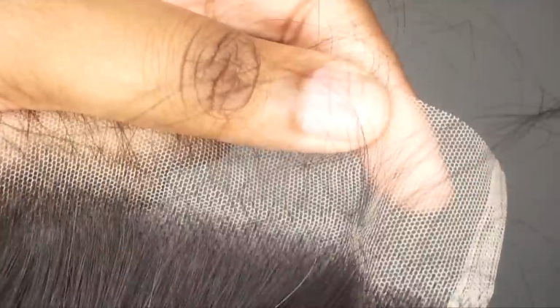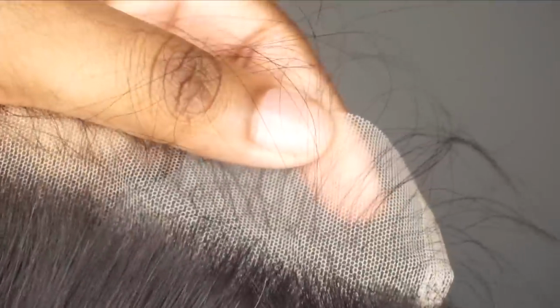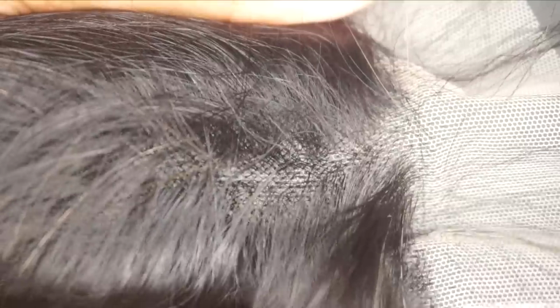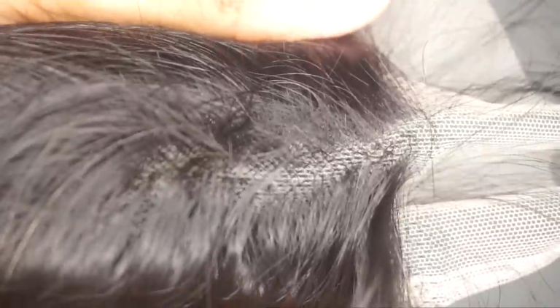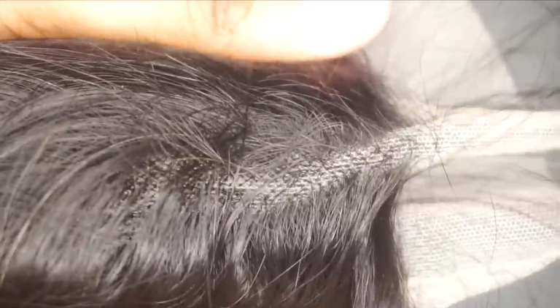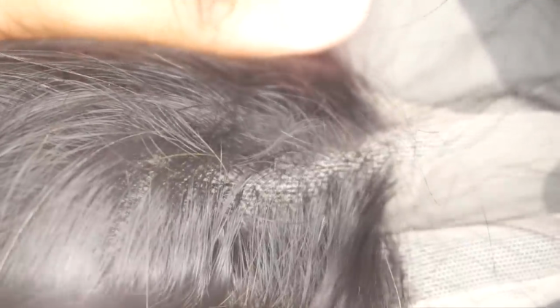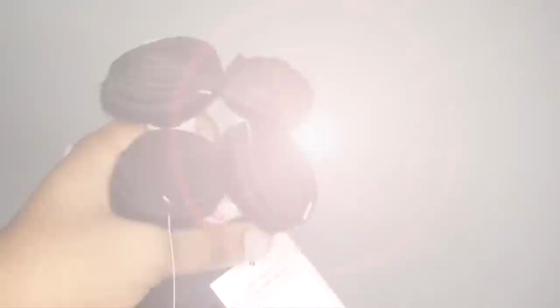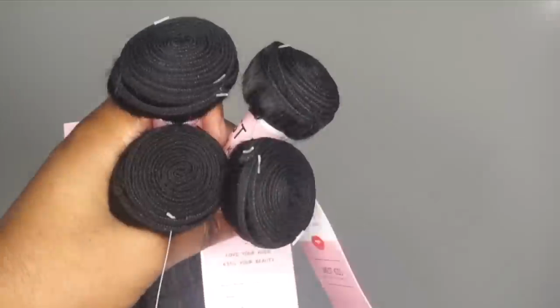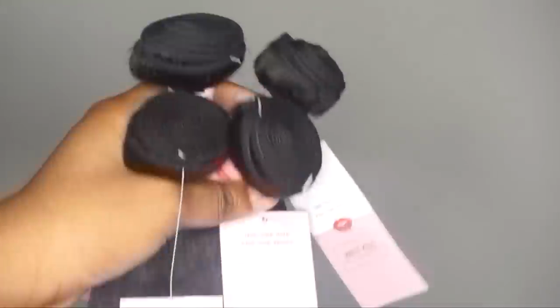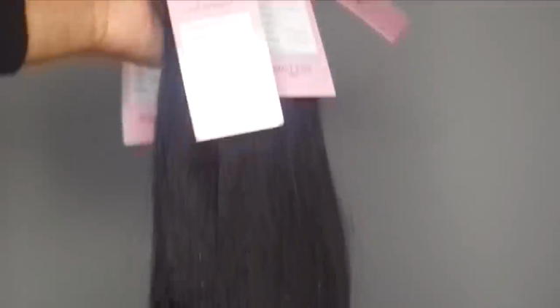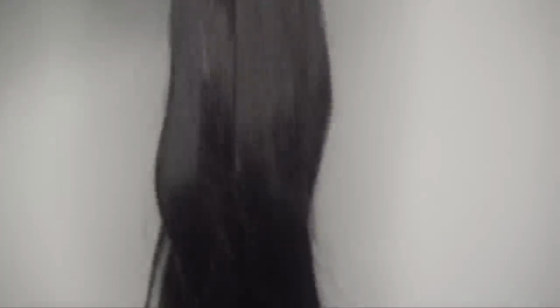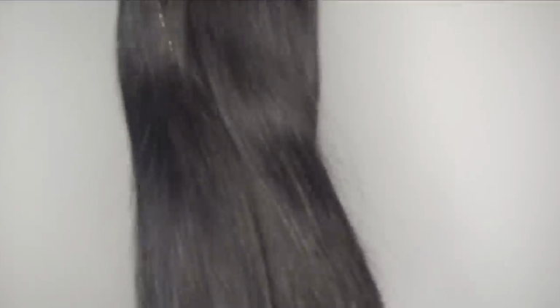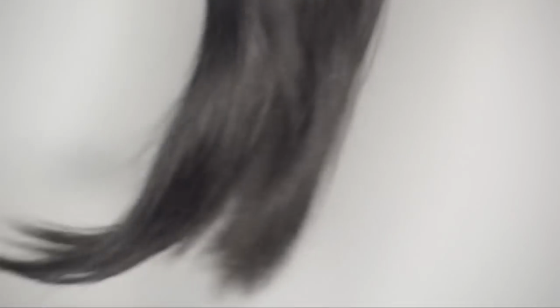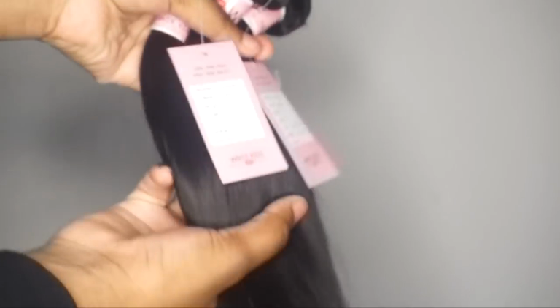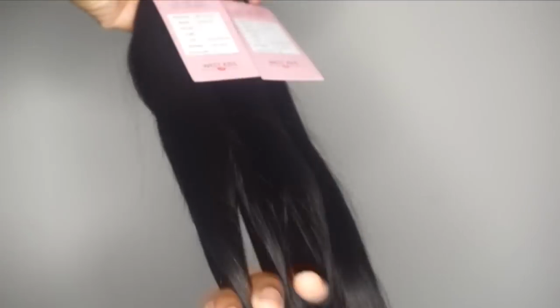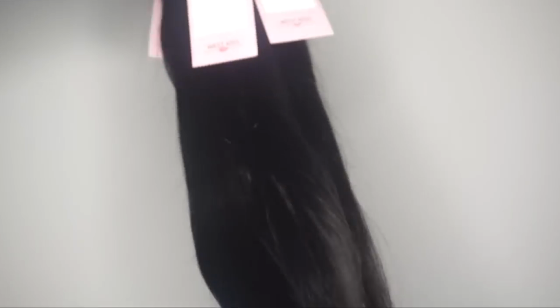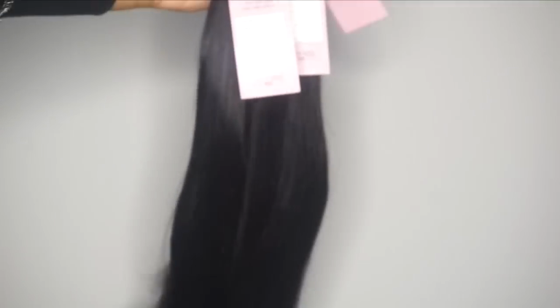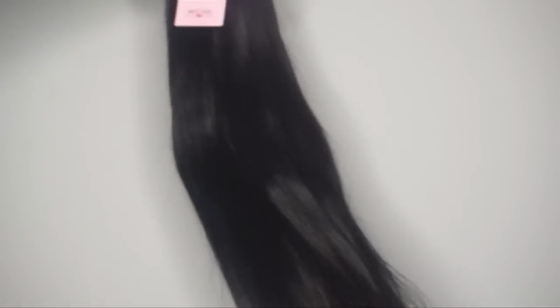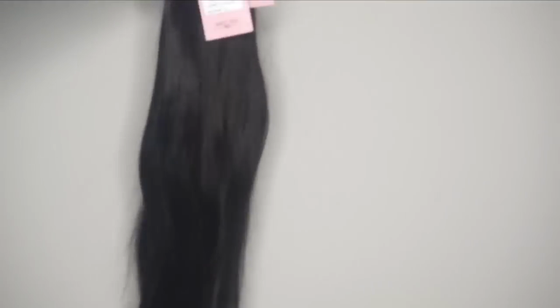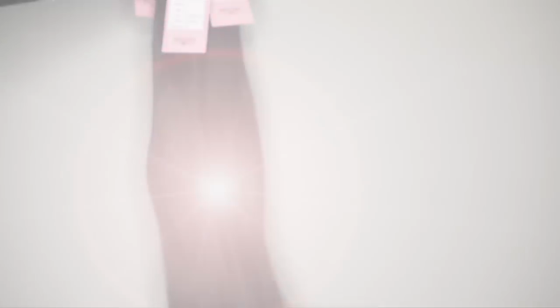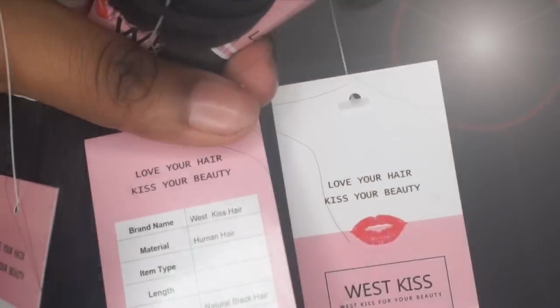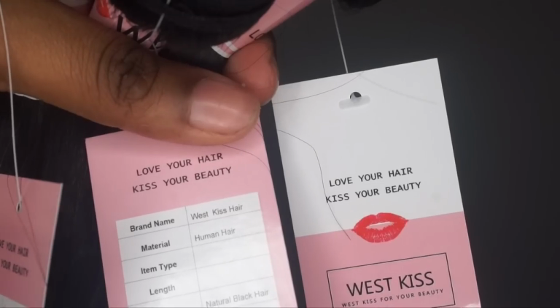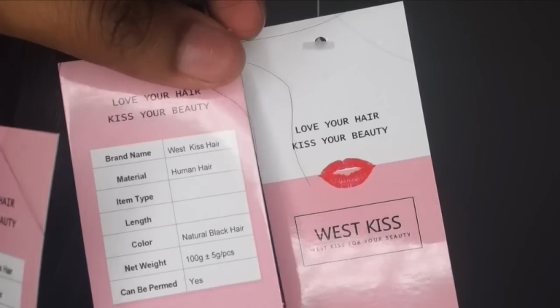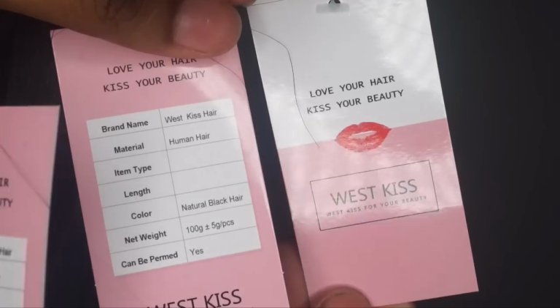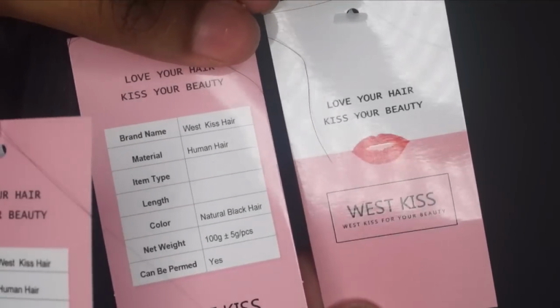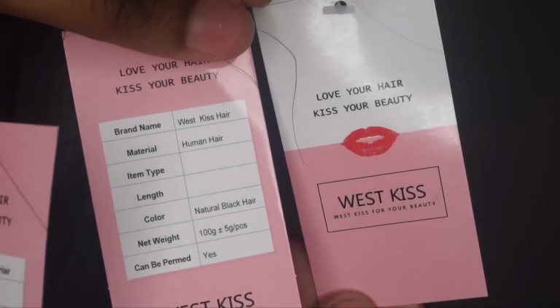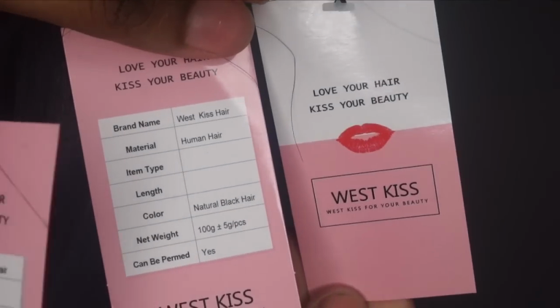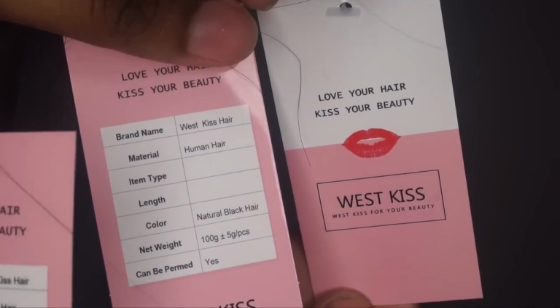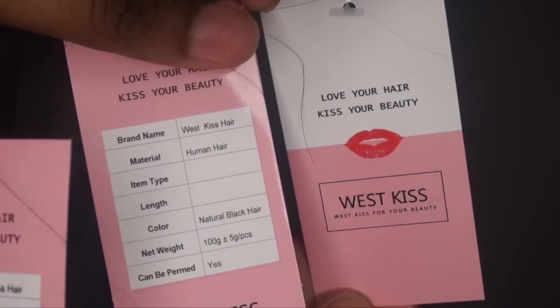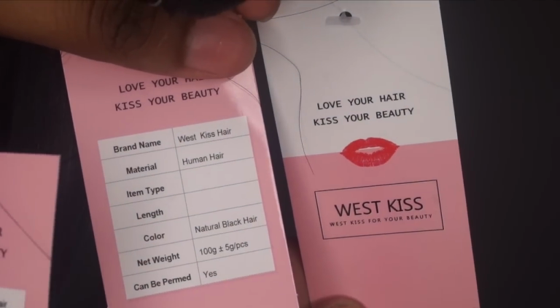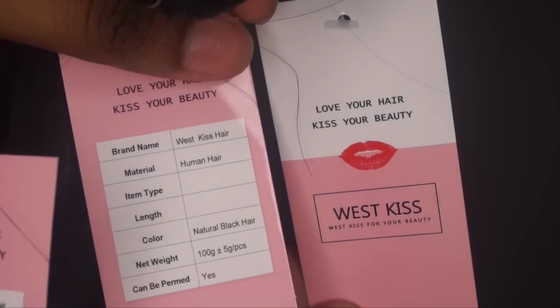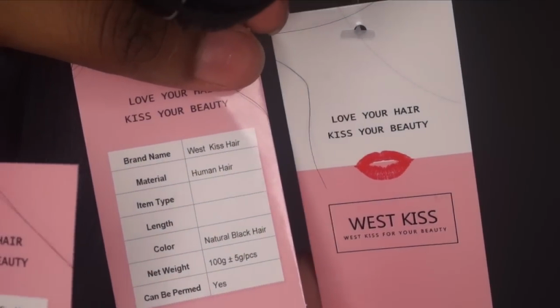It's bigger — it kind of looks like a frontal but it really just is a bigger closure. And here are the bundles: I have 22 inches of Peruvian straight, soft and silky, and I really love it. Again, this is West Kiss Hair, human hair in the natural black color.